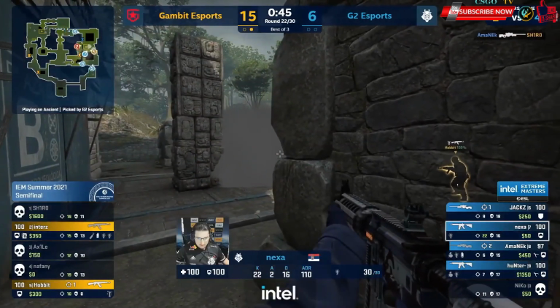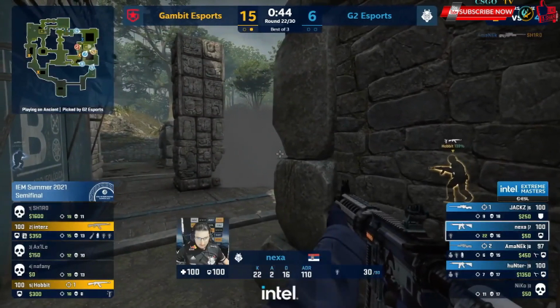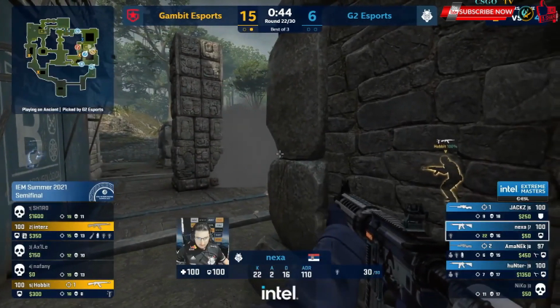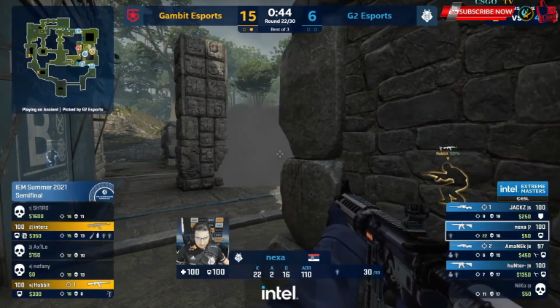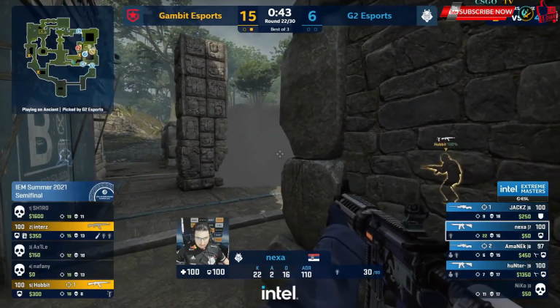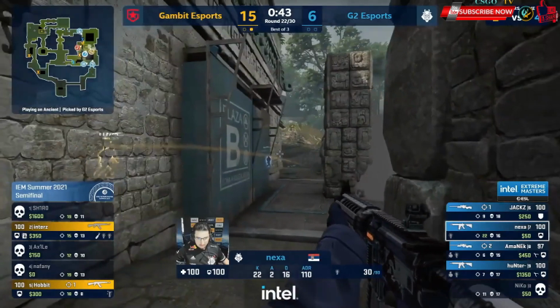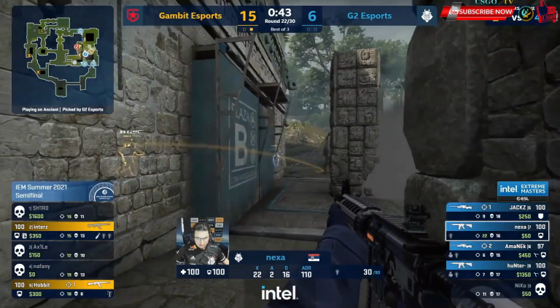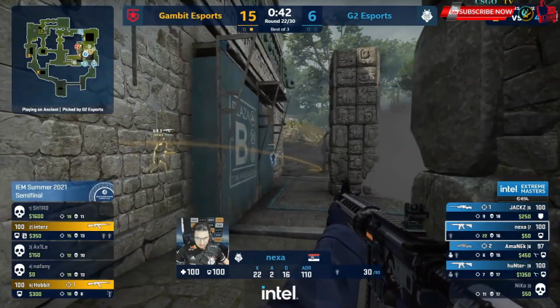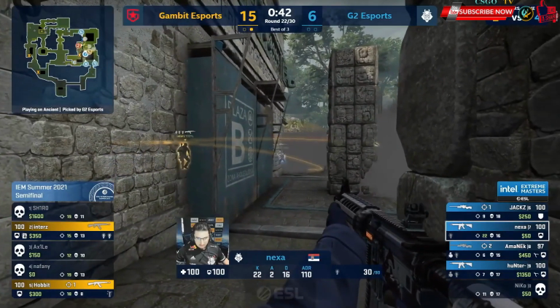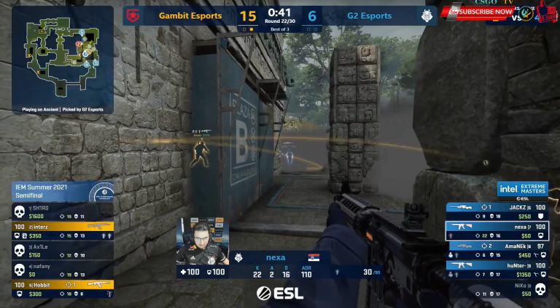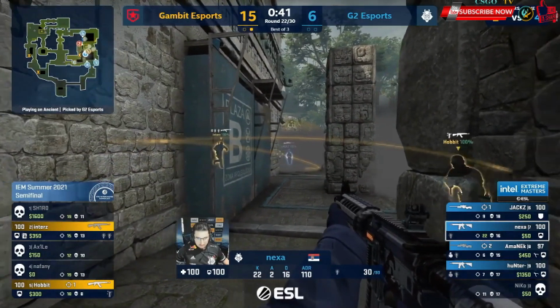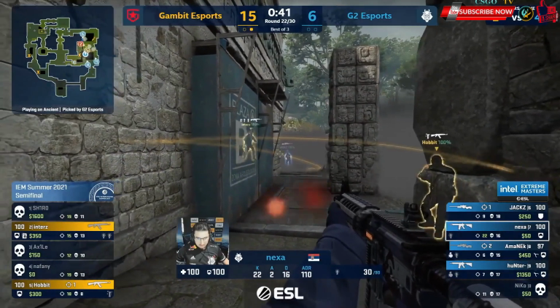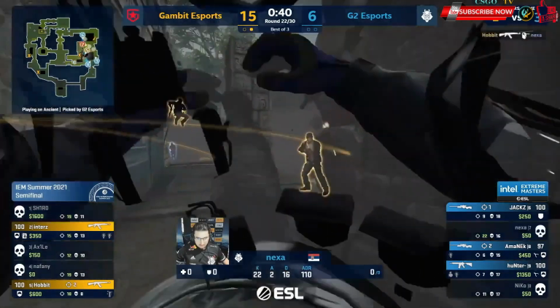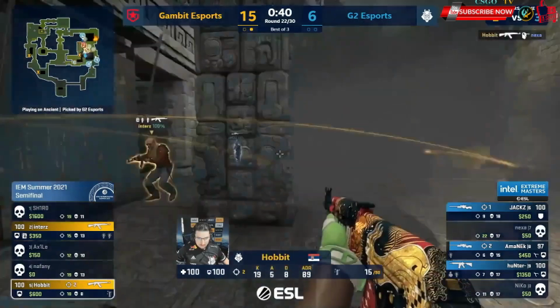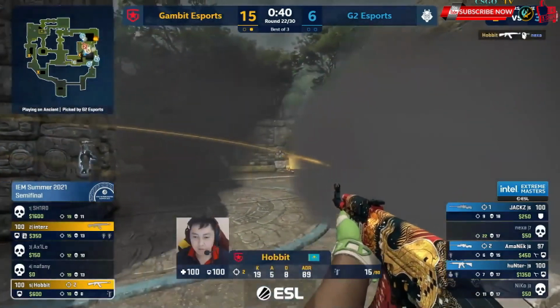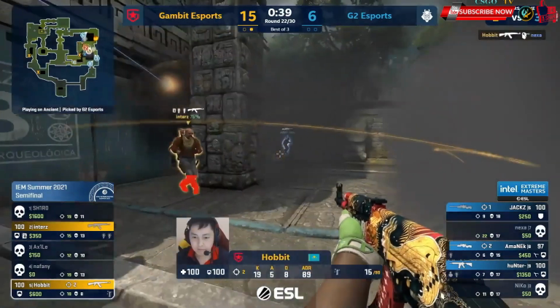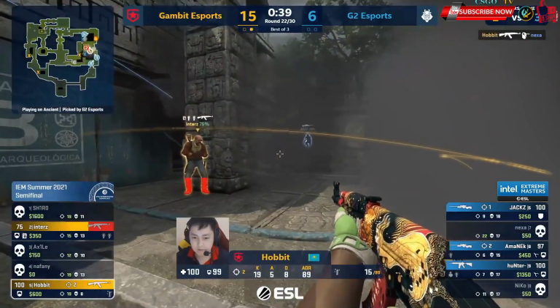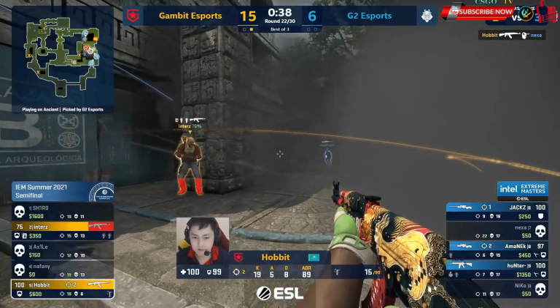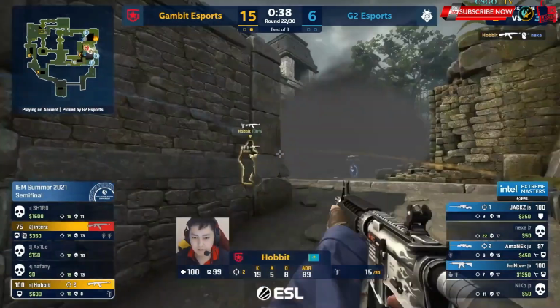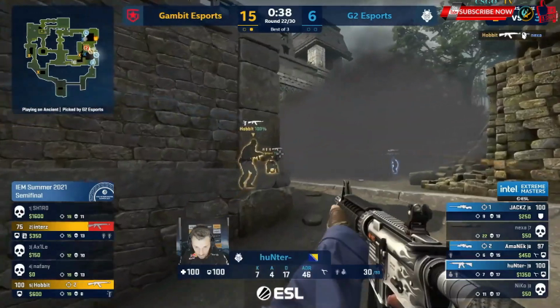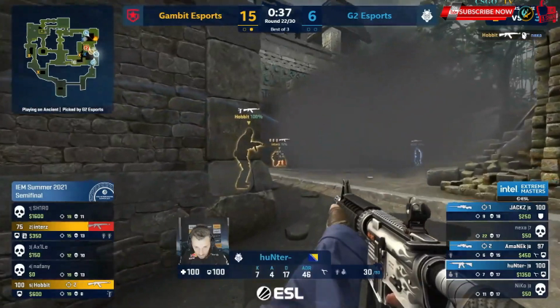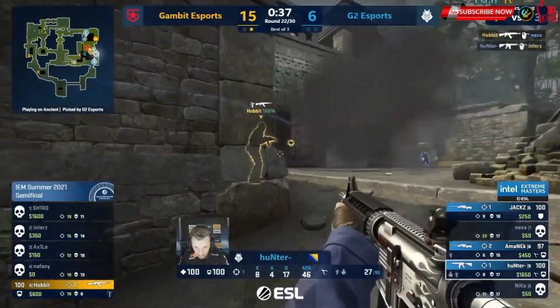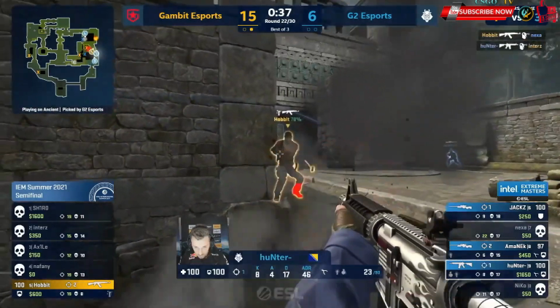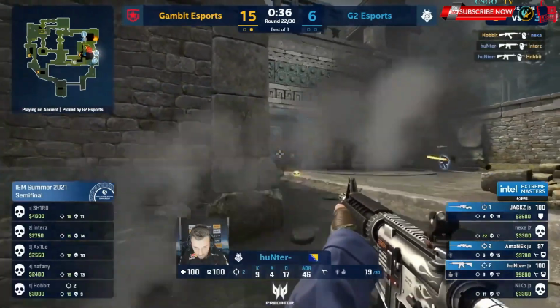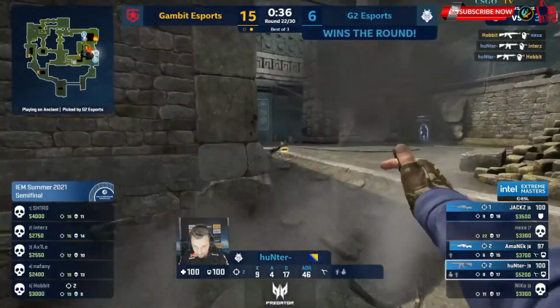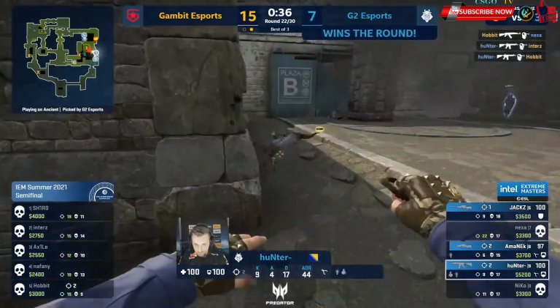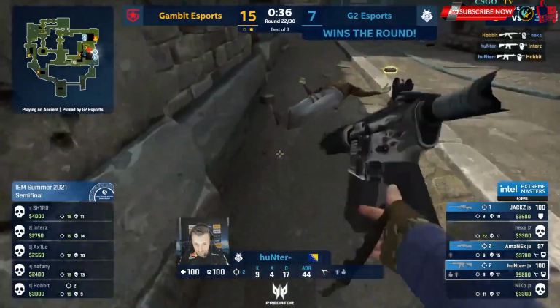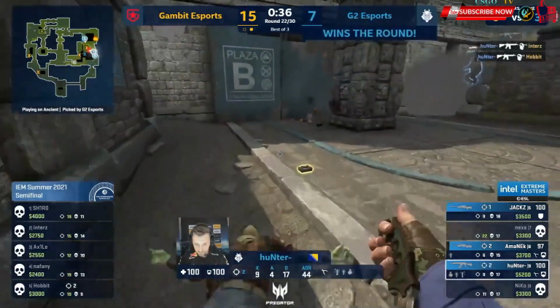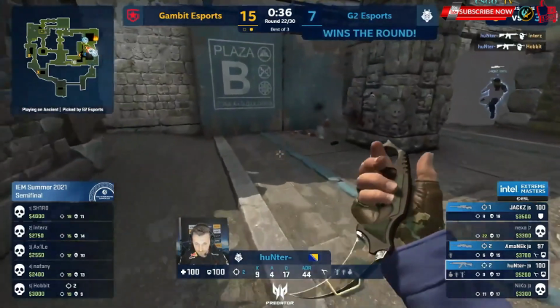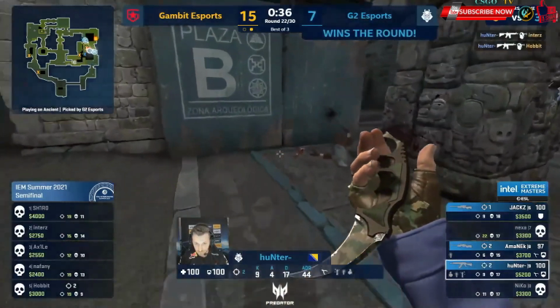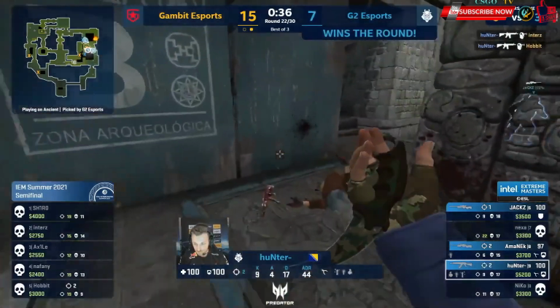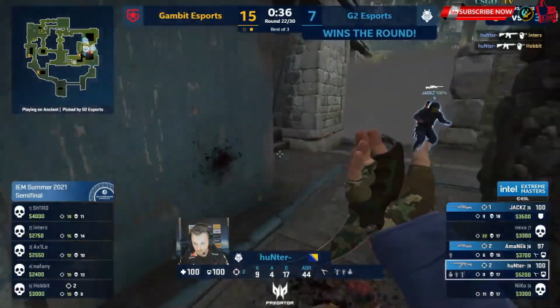Bomb being delivered now by Inters. Hobbit has to clear this cubbyhole — he will. Two versus three. Hunter can deny it all and he will. G2 extend play once more.